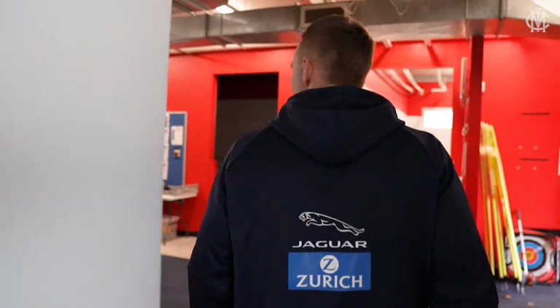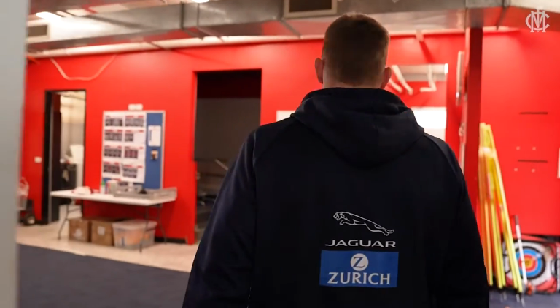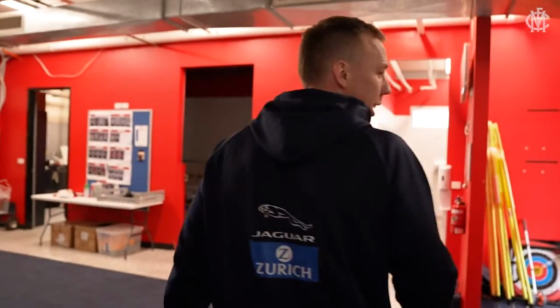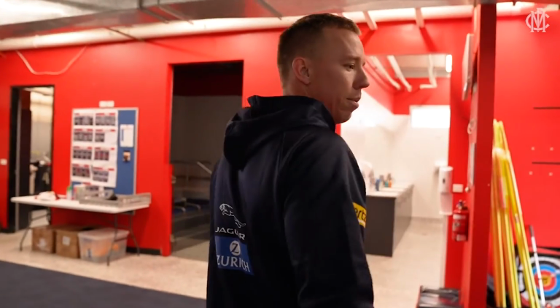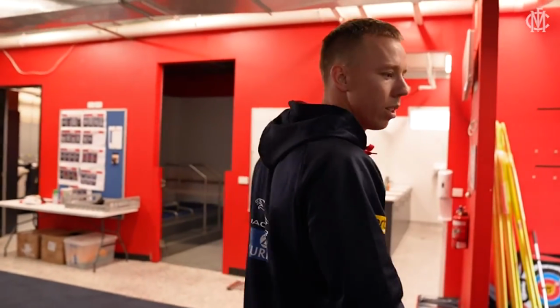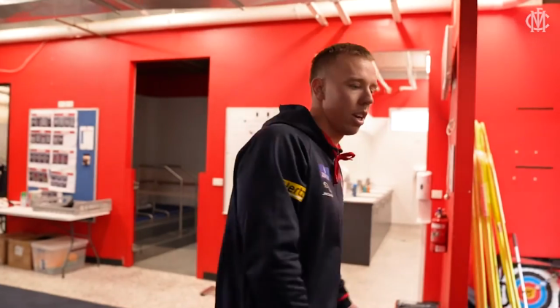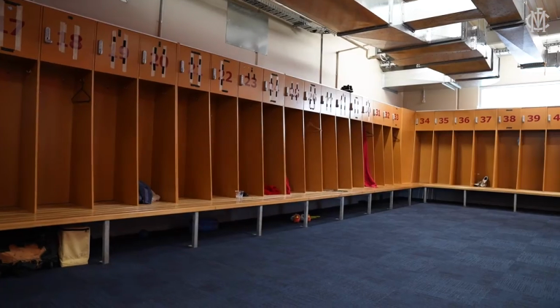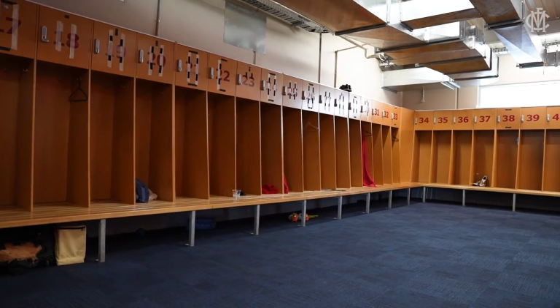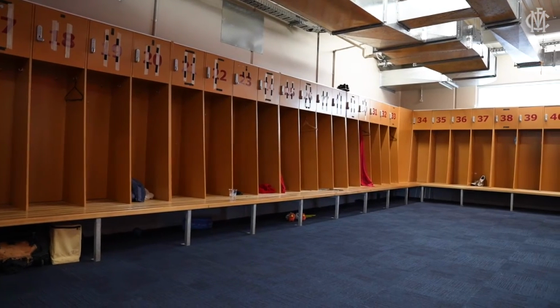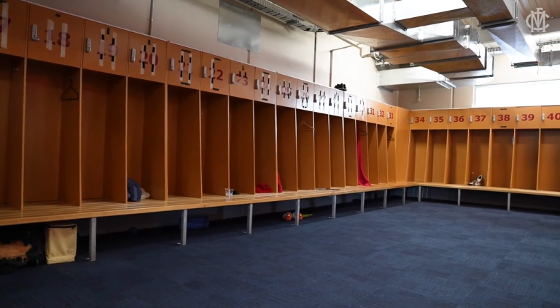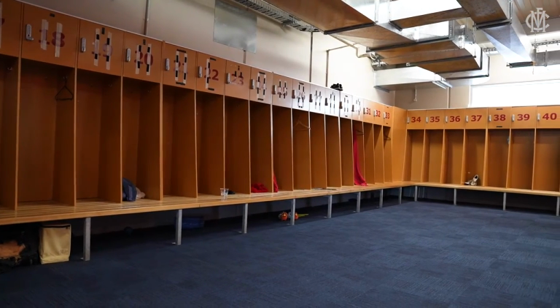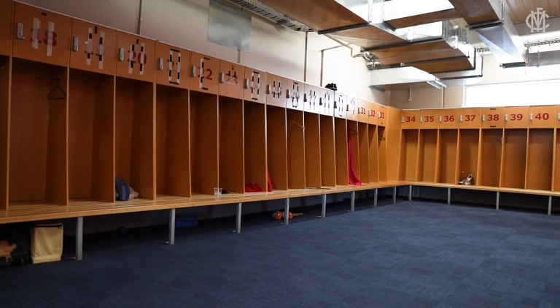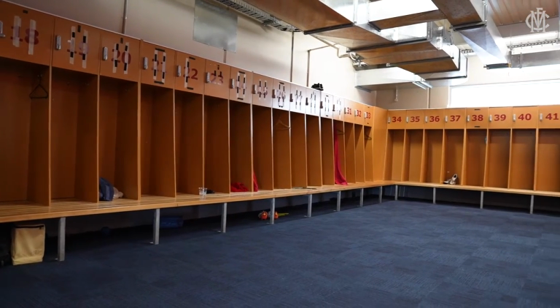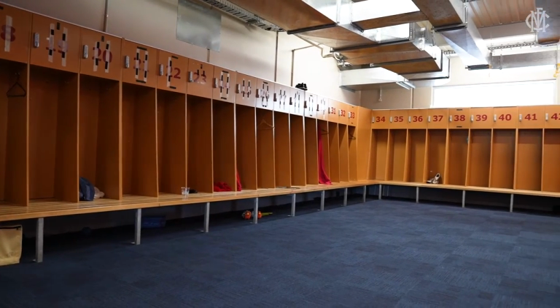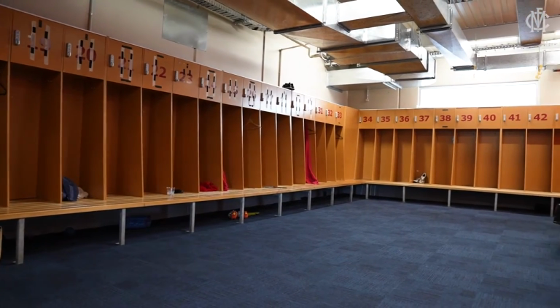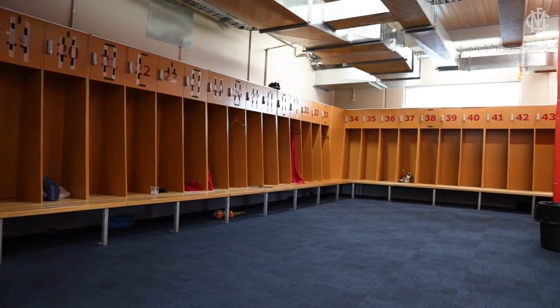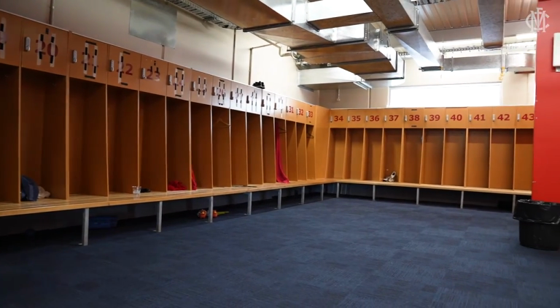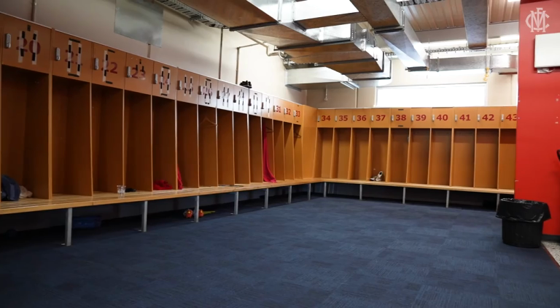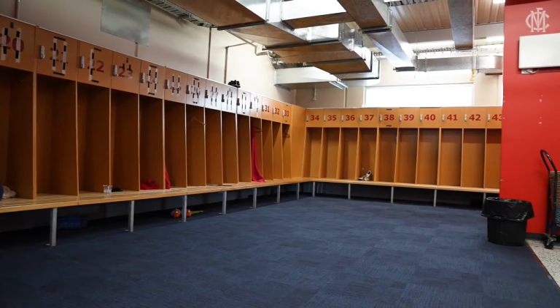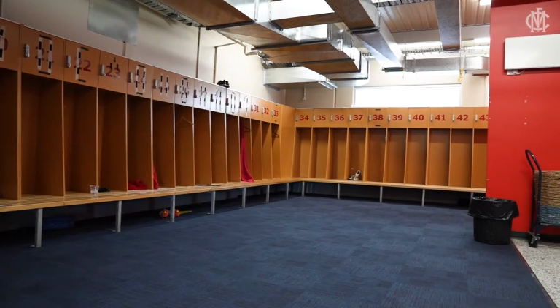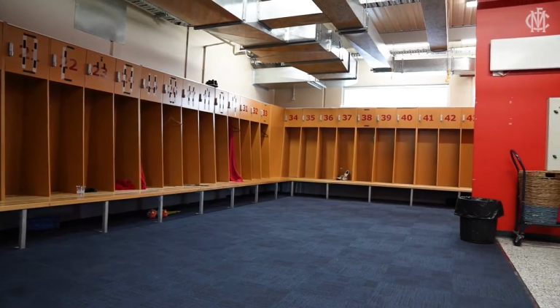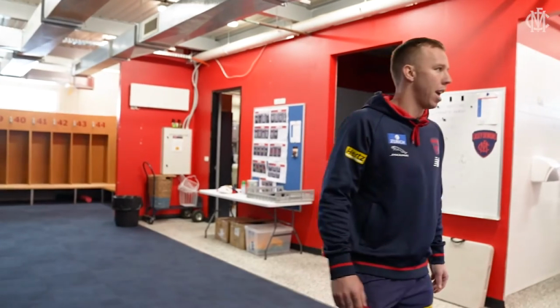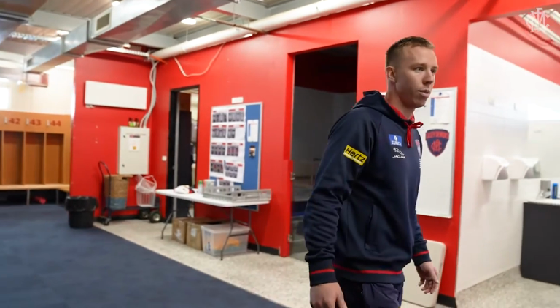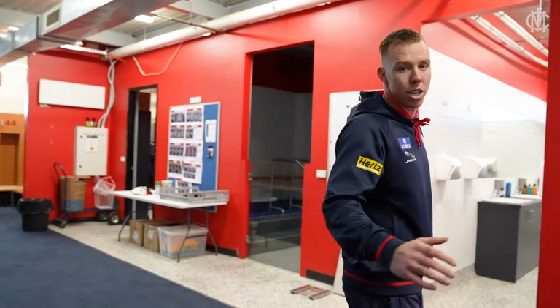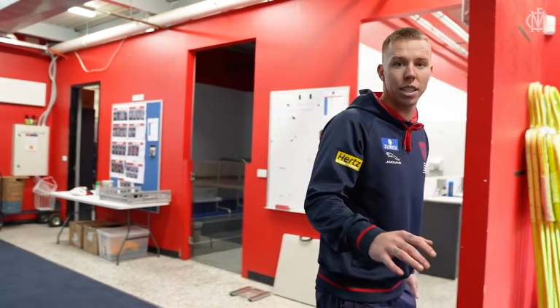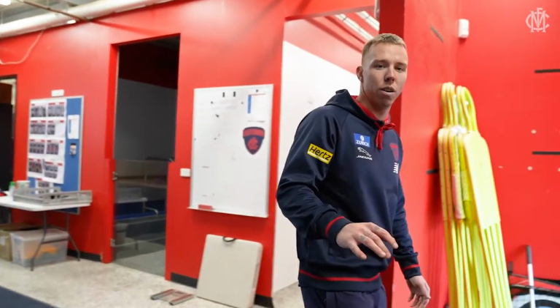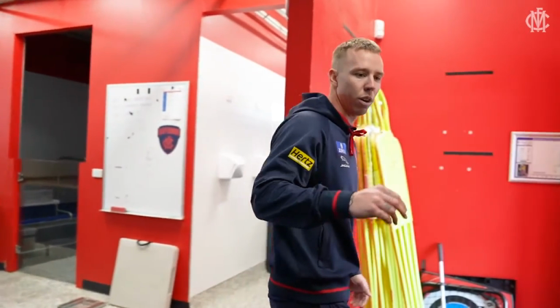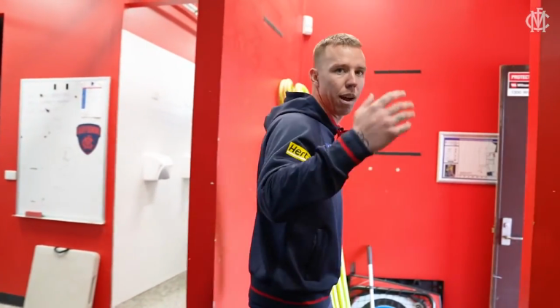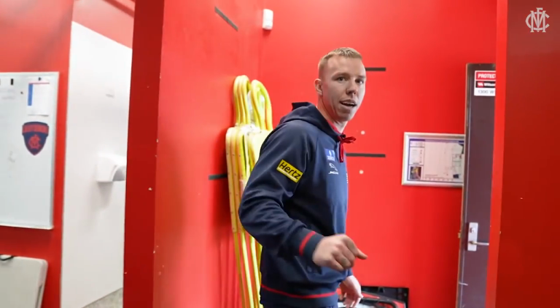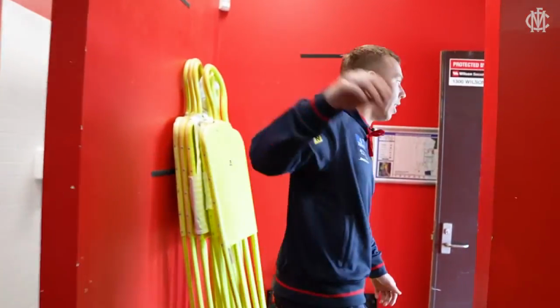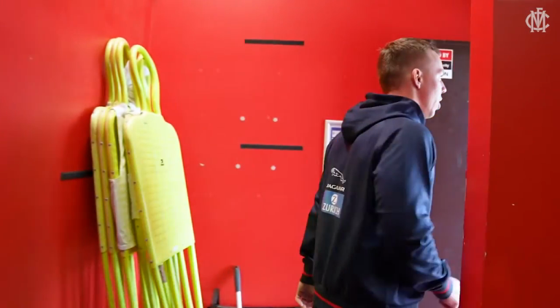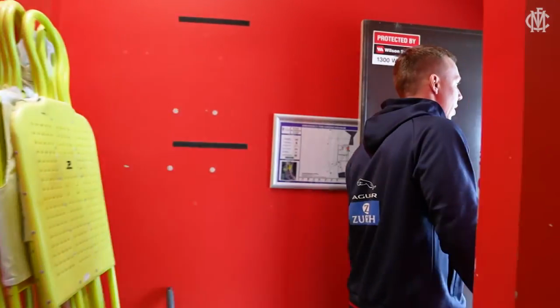This is actually the Casey boys' room — the VFL boys train out of here, just to keep us separated with COVID and whatnot. This is where we used to actually have our rooms, but obviously that changed with the upgrade and the new facility.